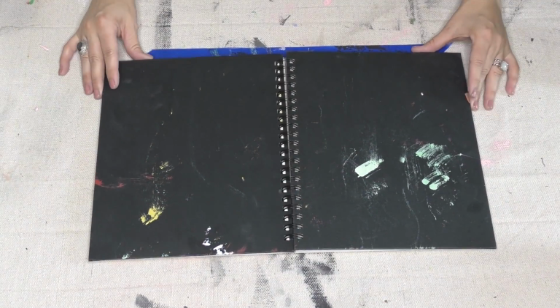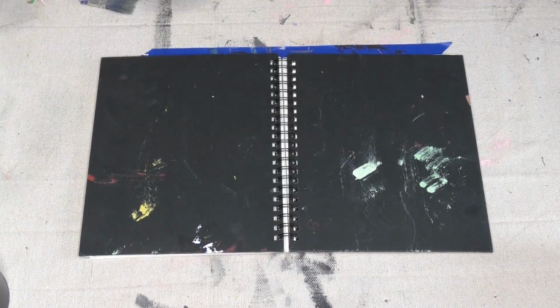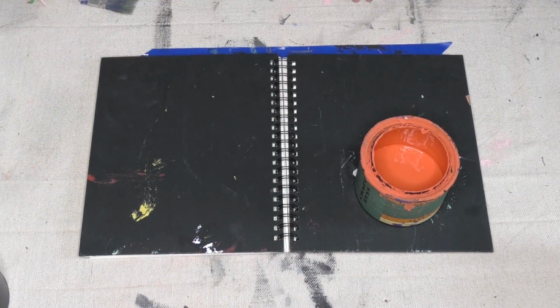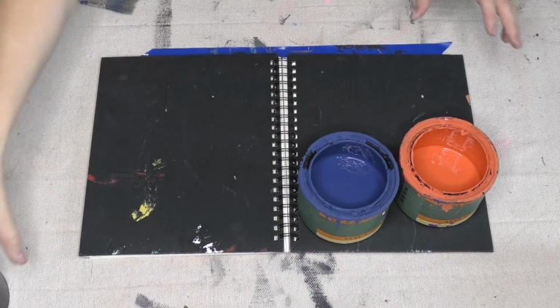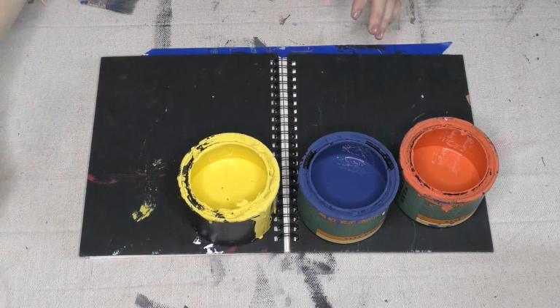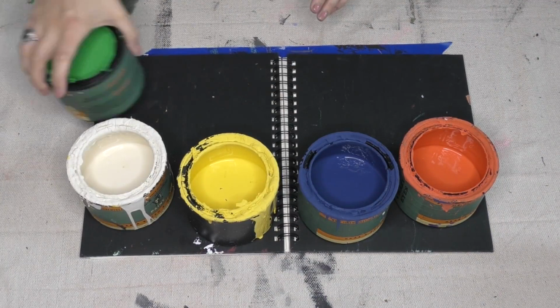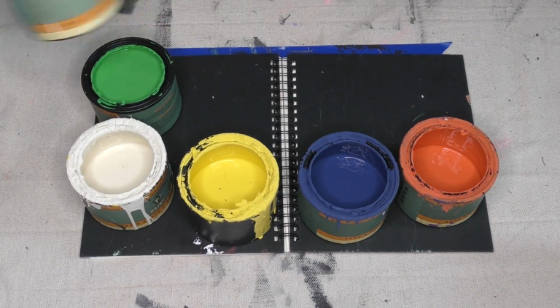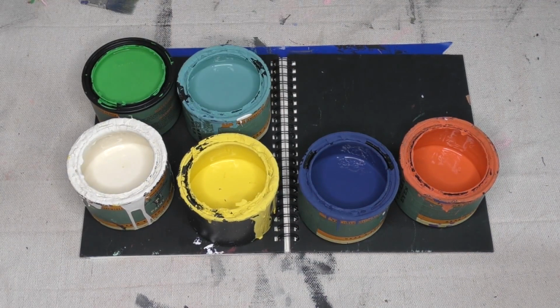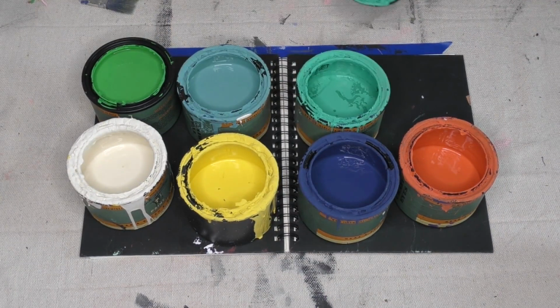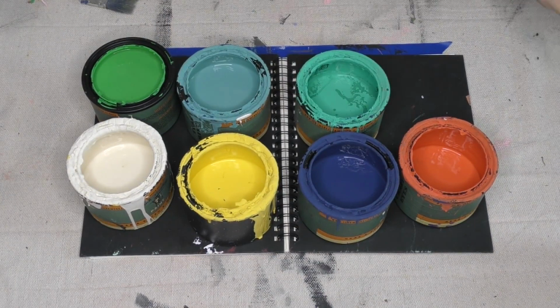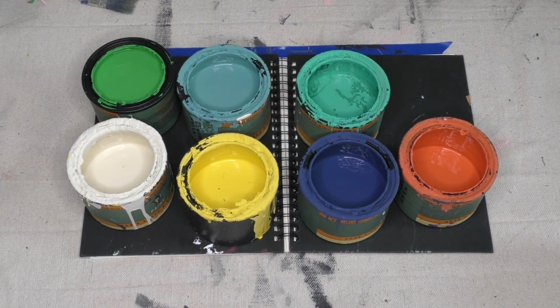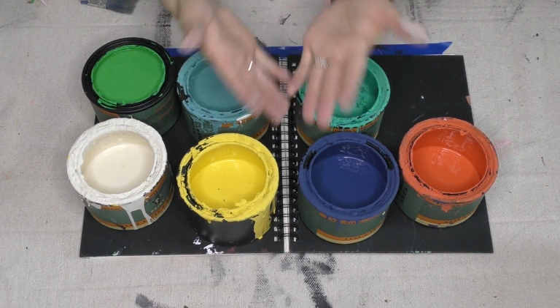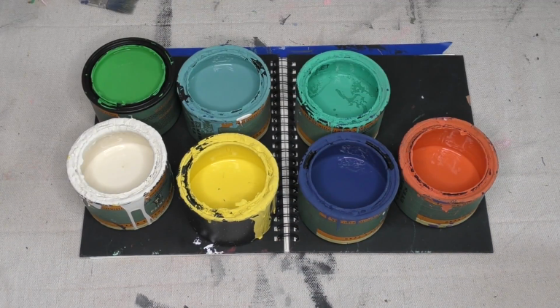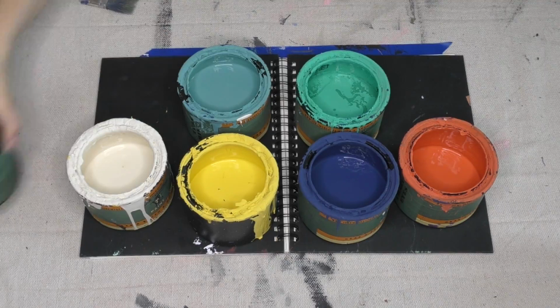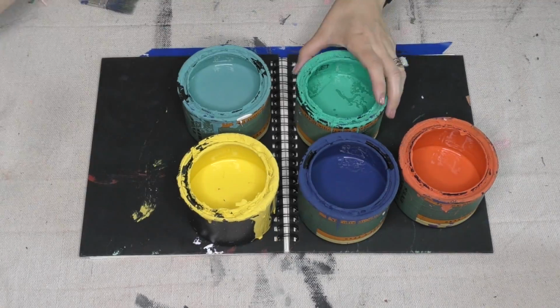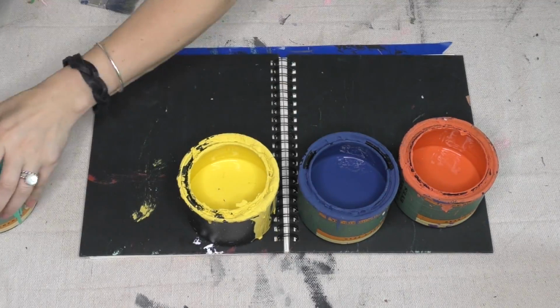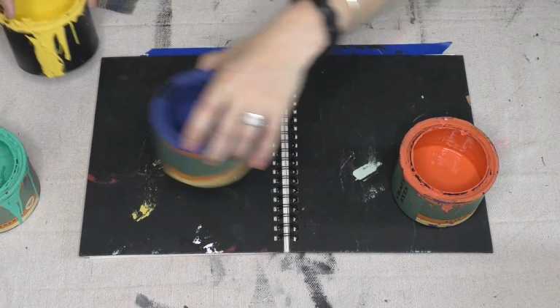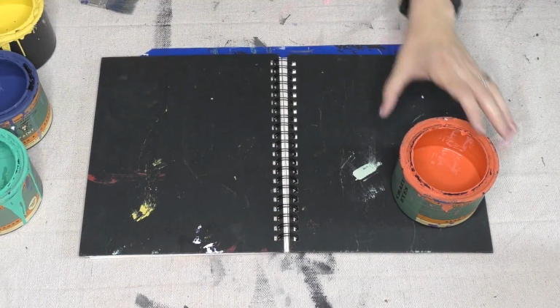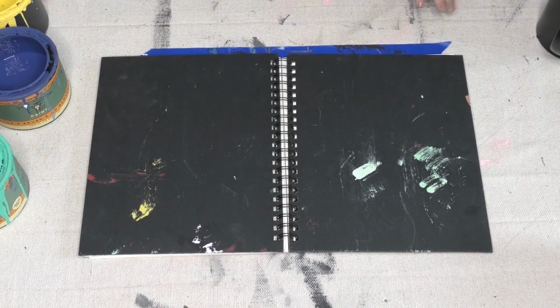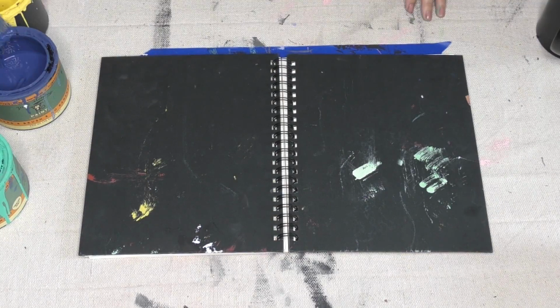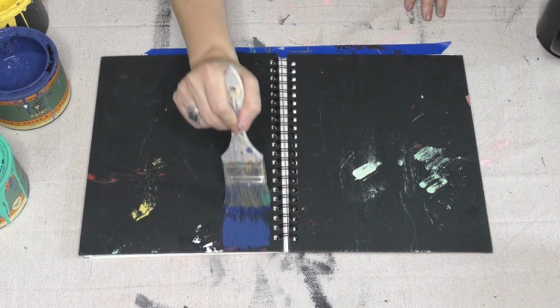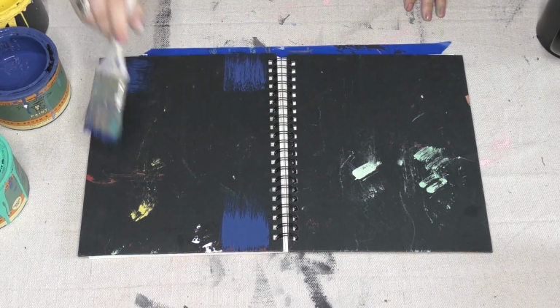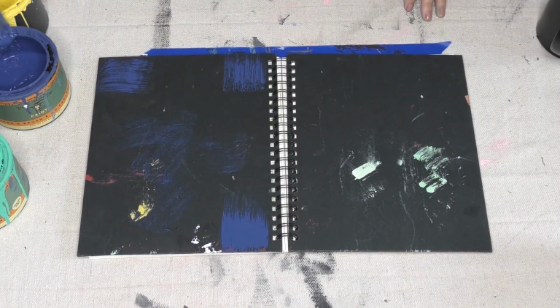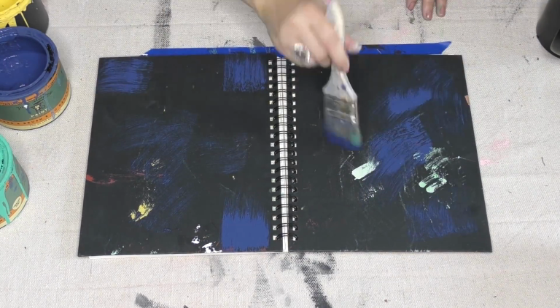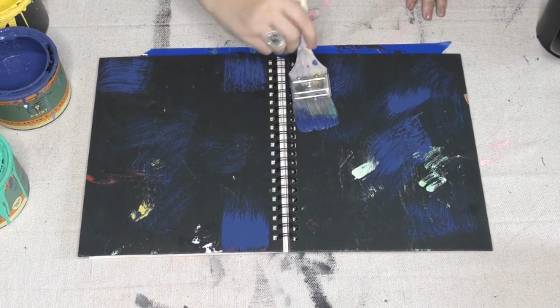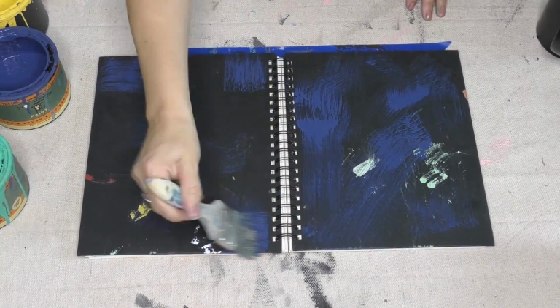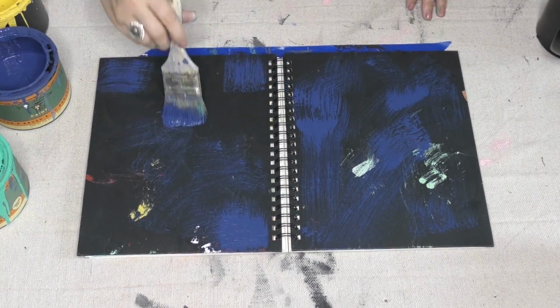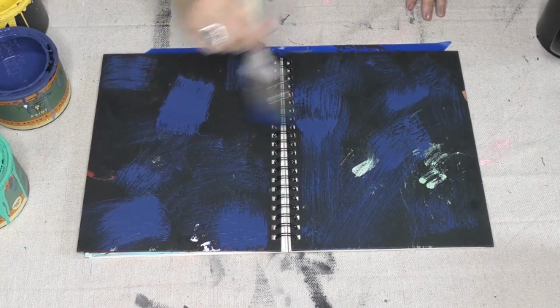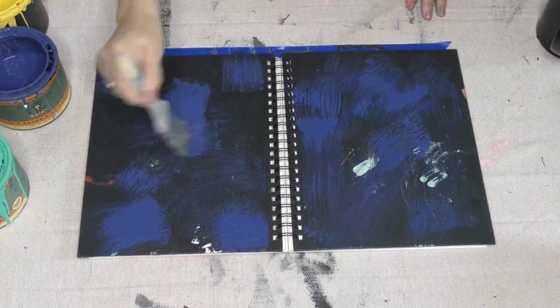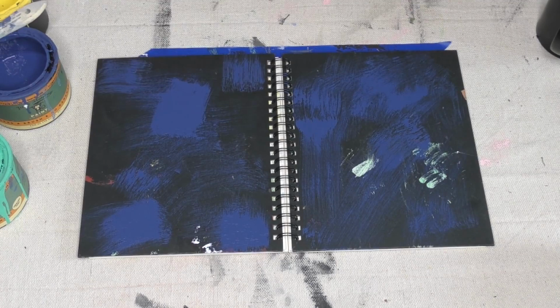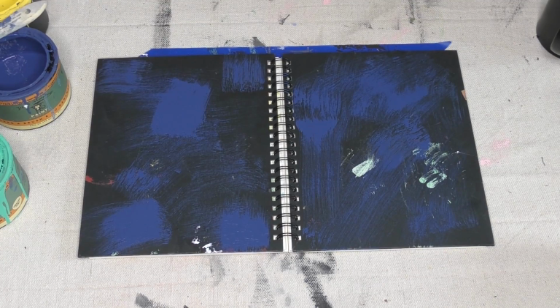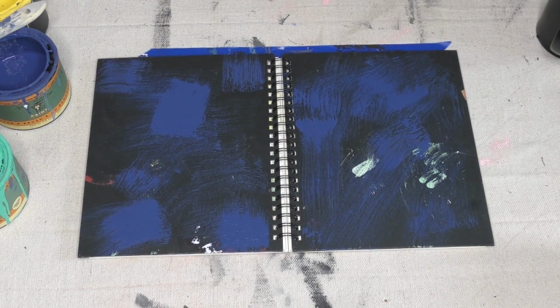It's just plain Jane black, but it's not gonna be that way for long because I'm pulling out some of my favorite Junk Monkey colors and now I'm gonna lay down a really cool cover color scheme.